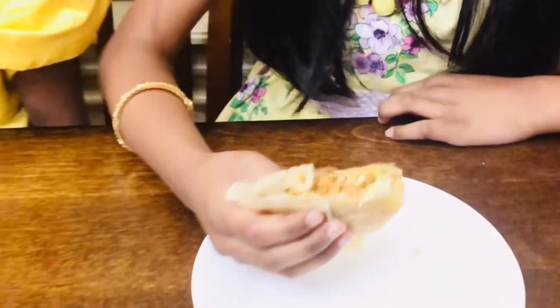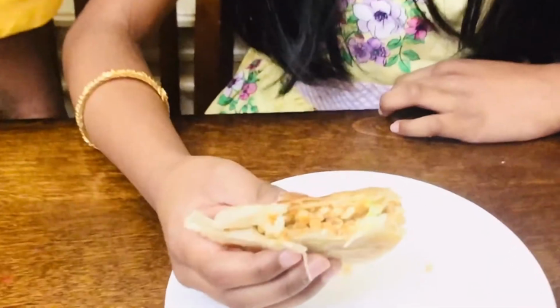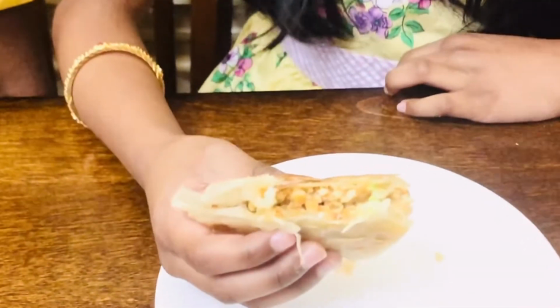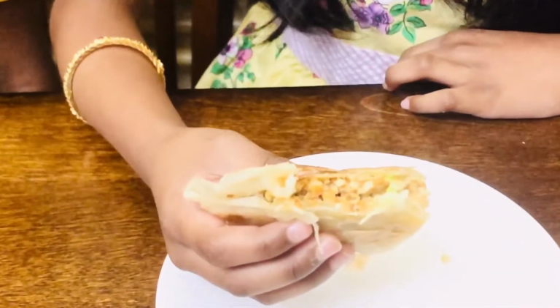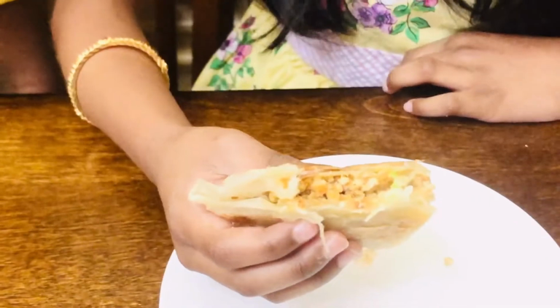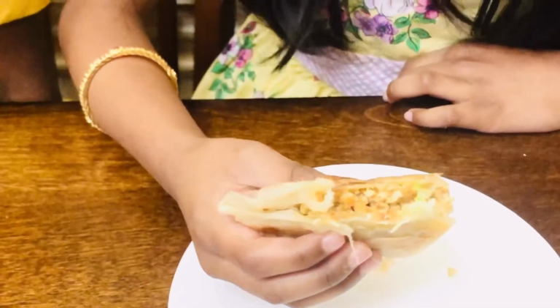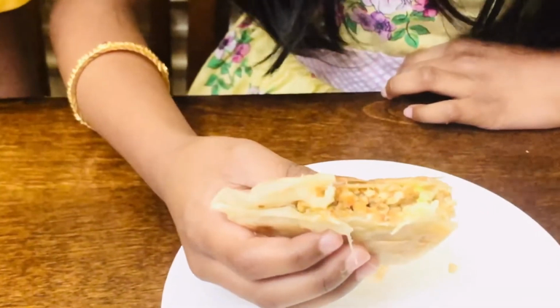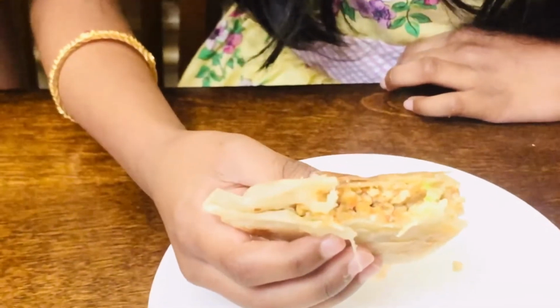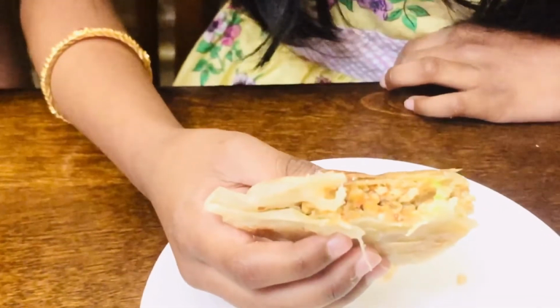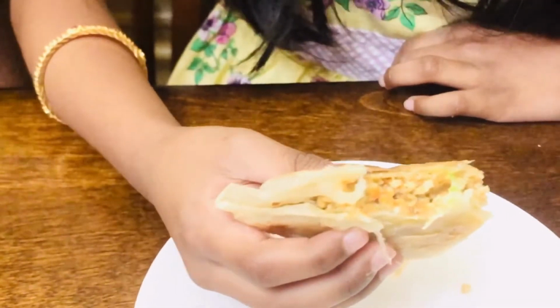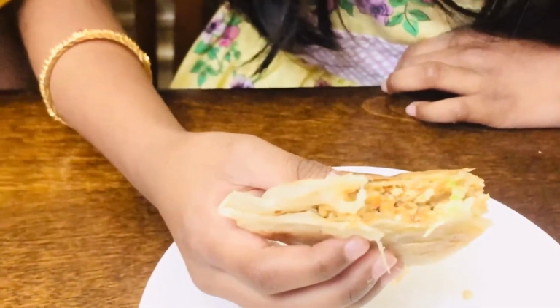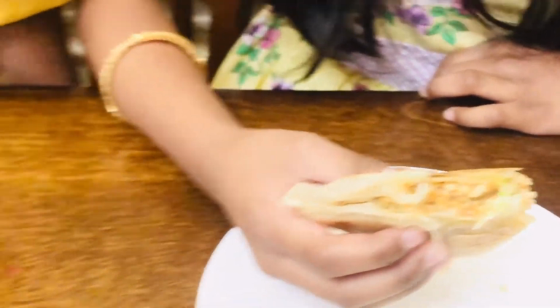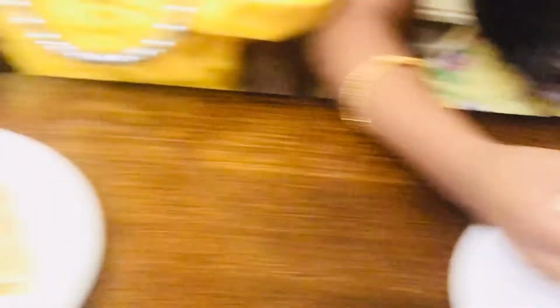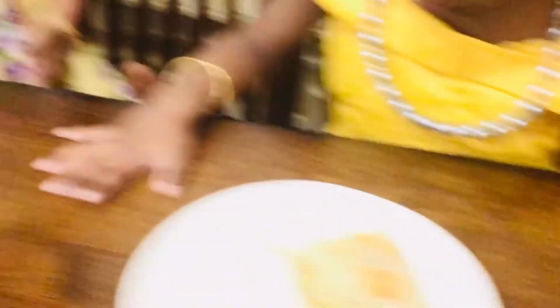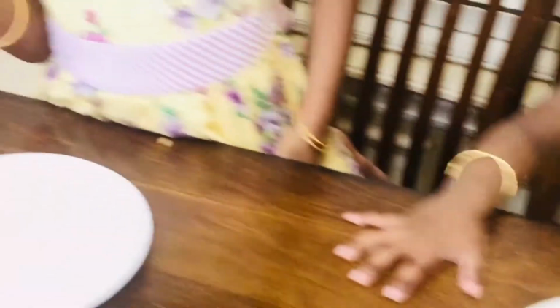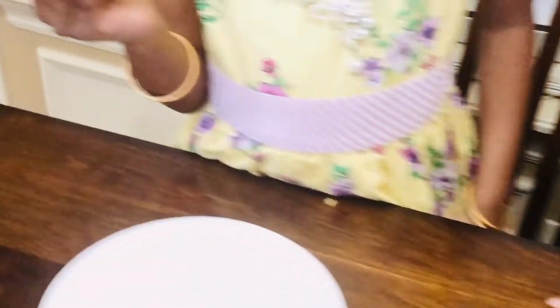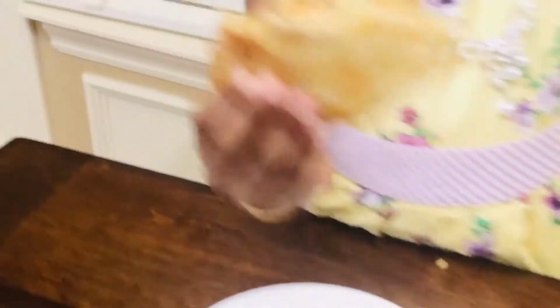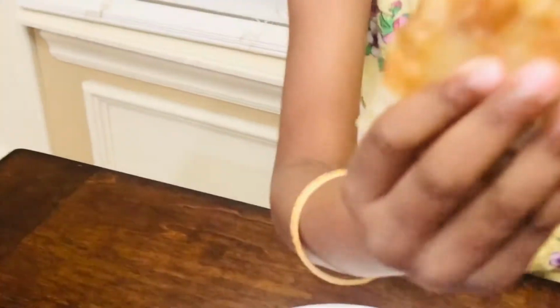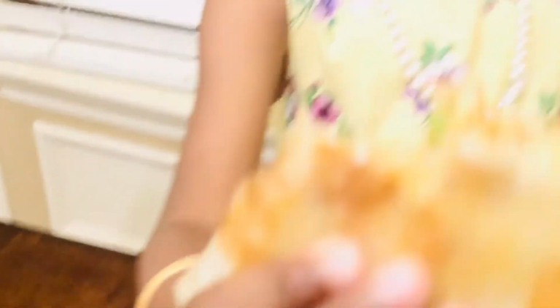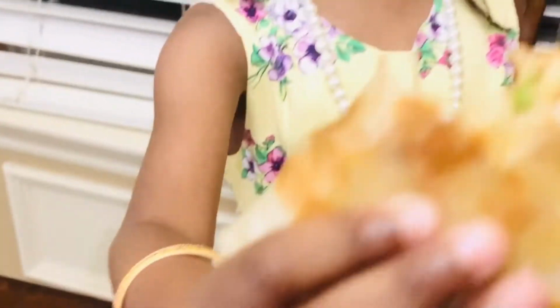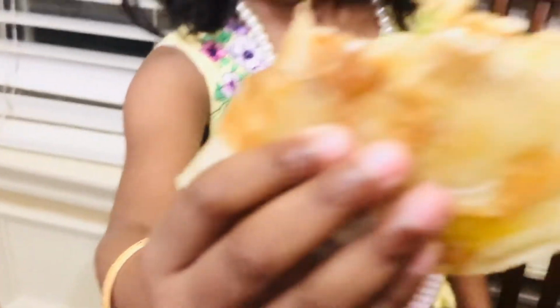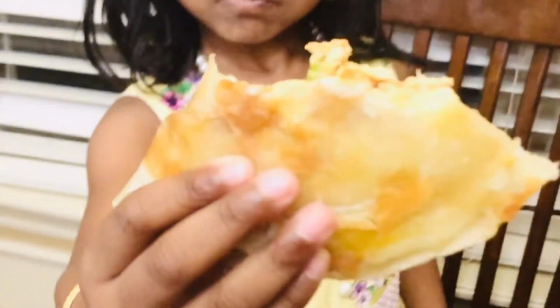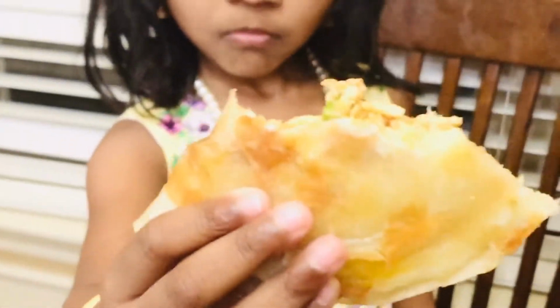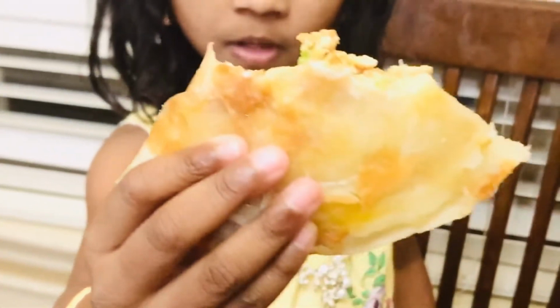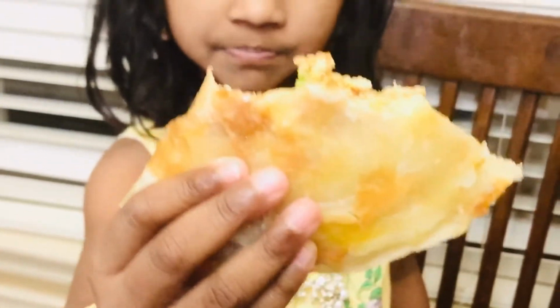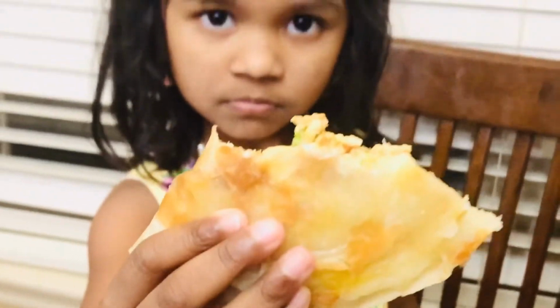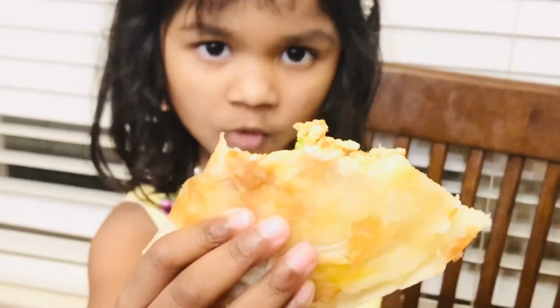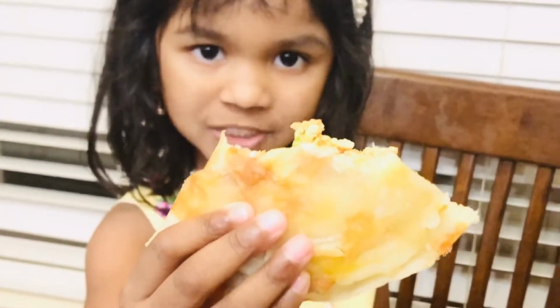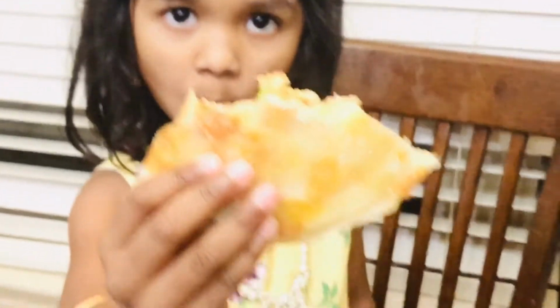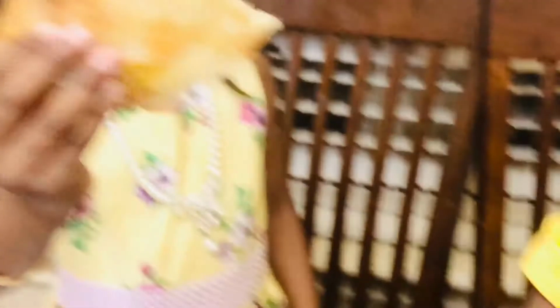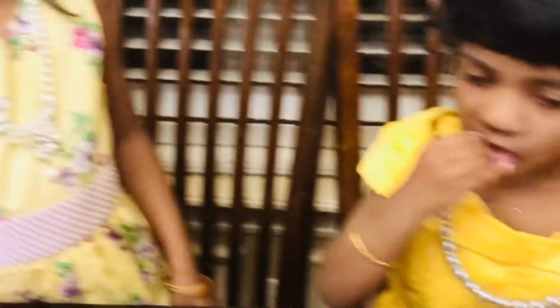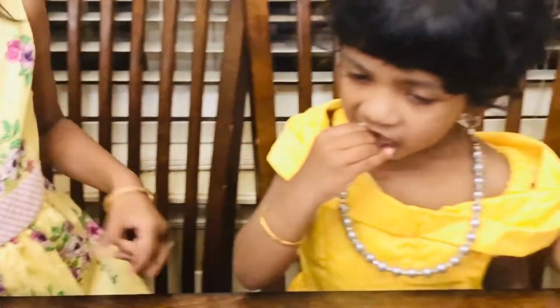Look, there is carrot and chicken in it. Everyone try it — it is so healthy!